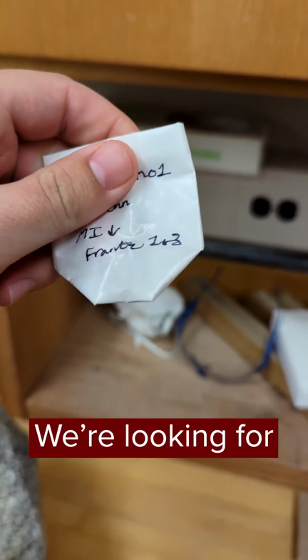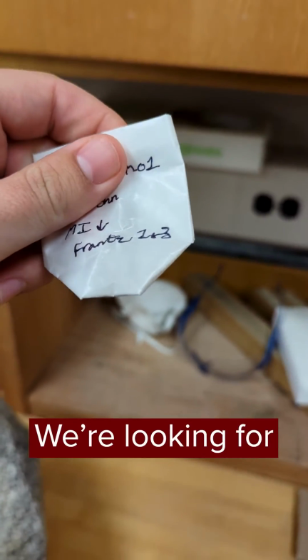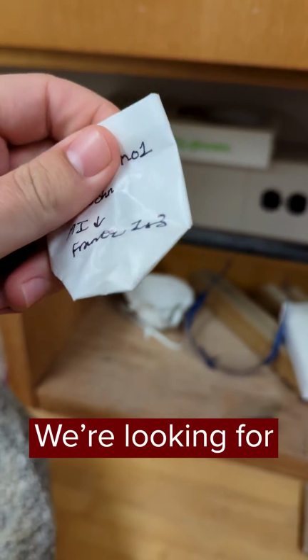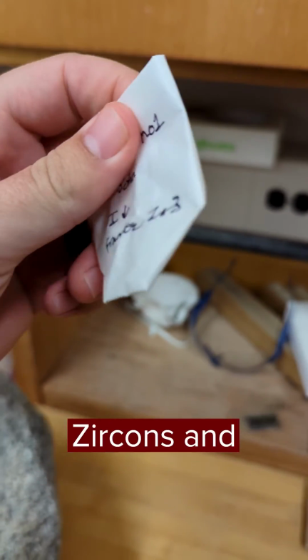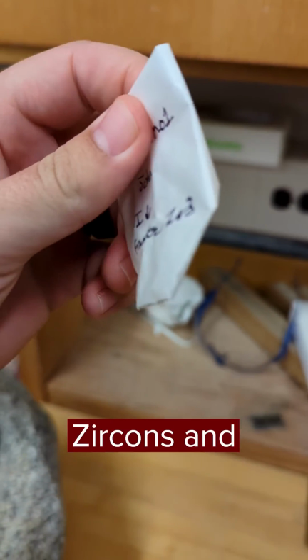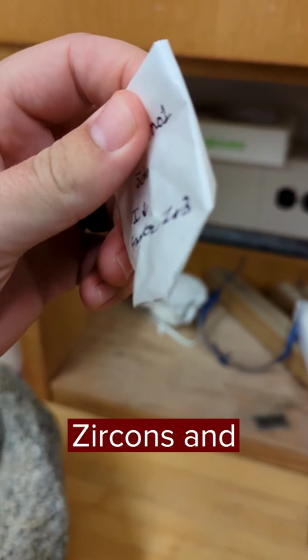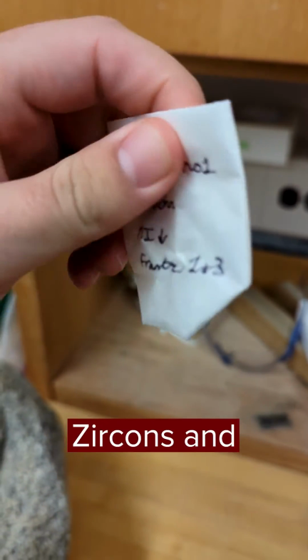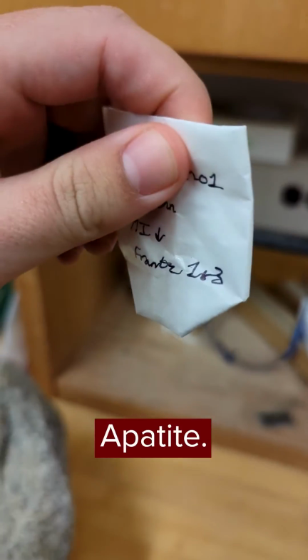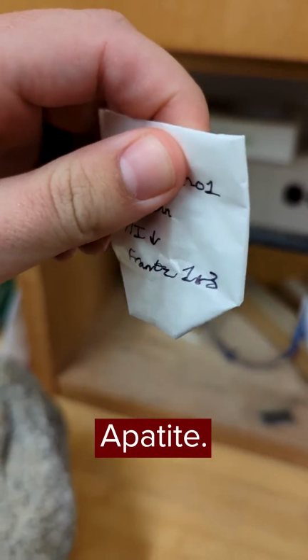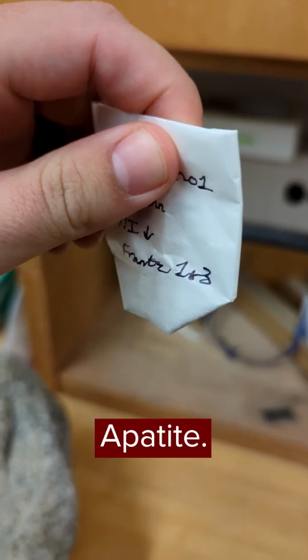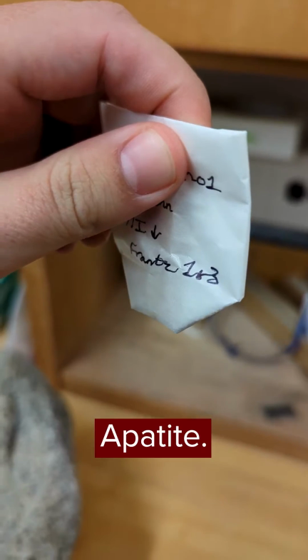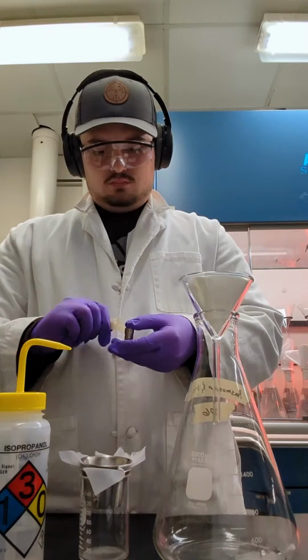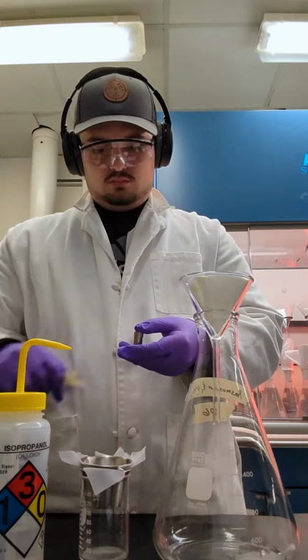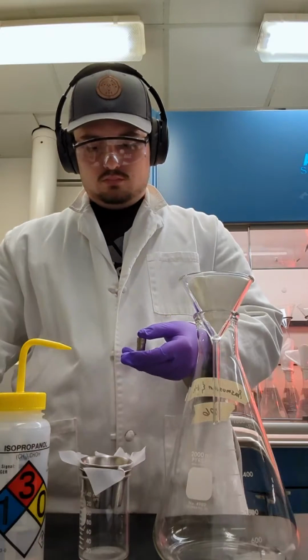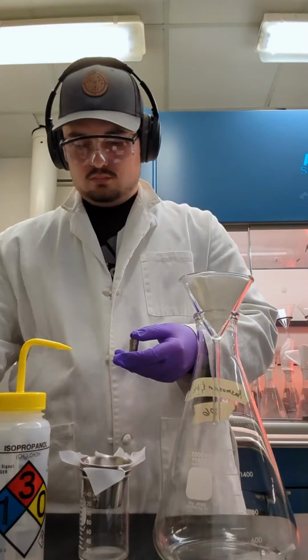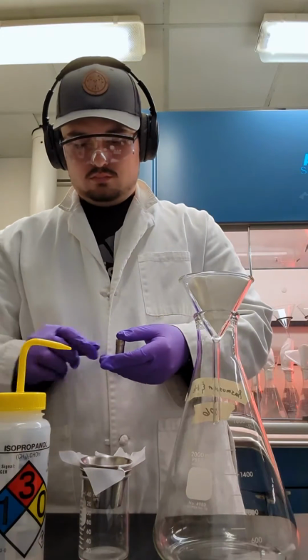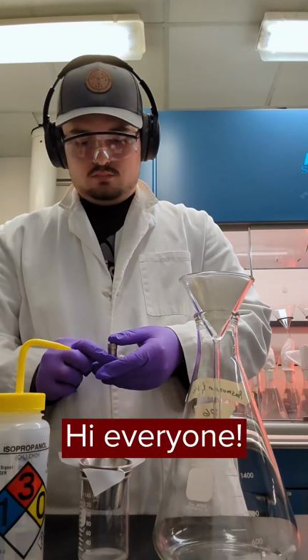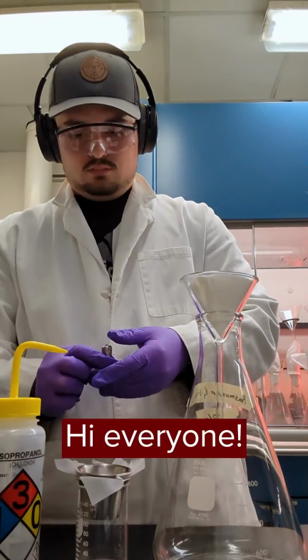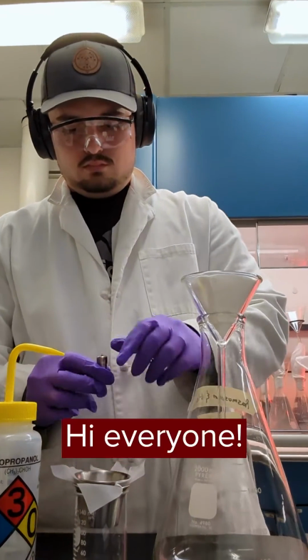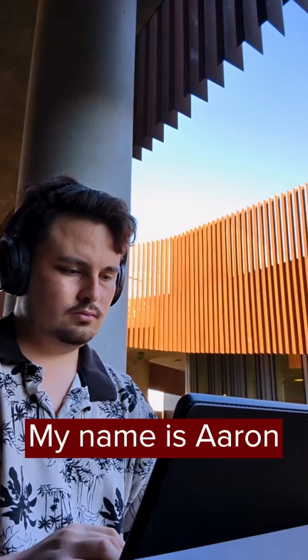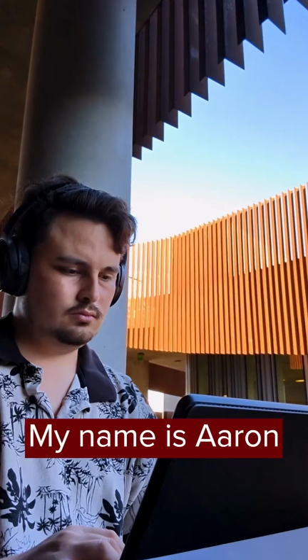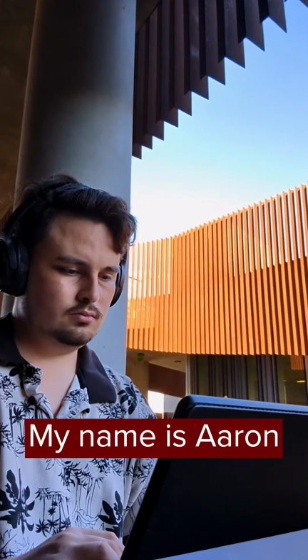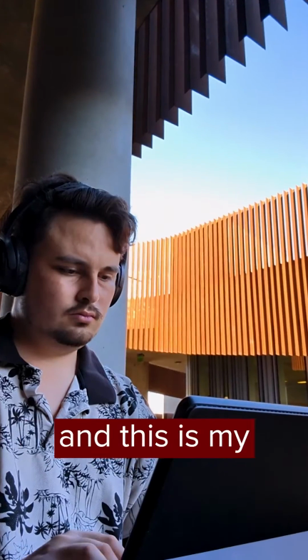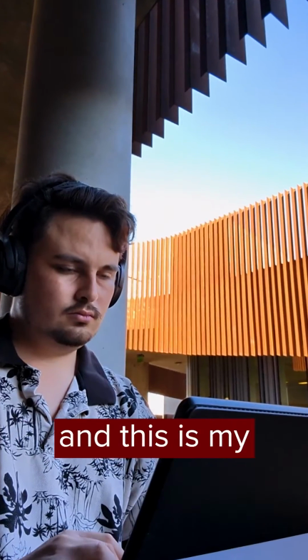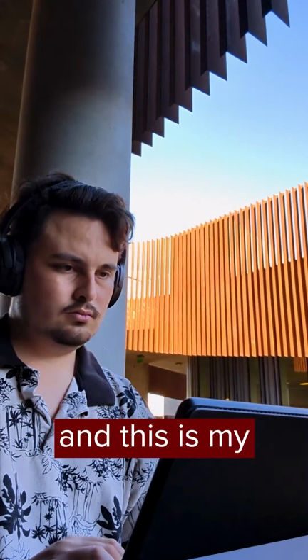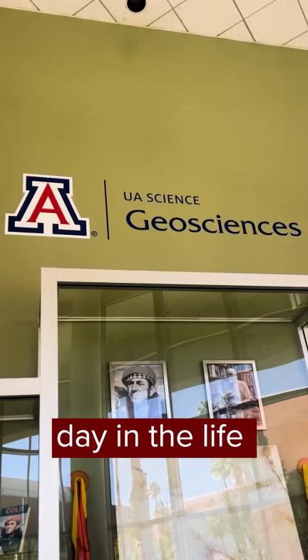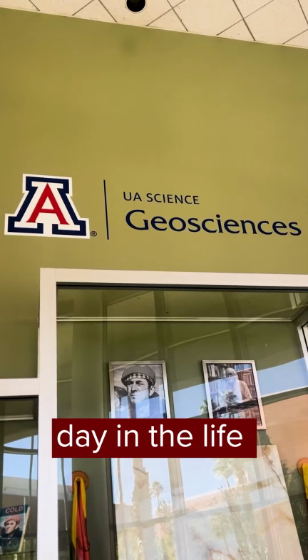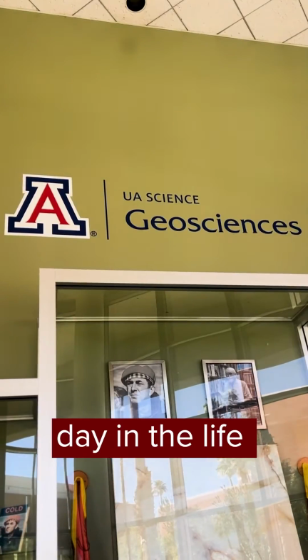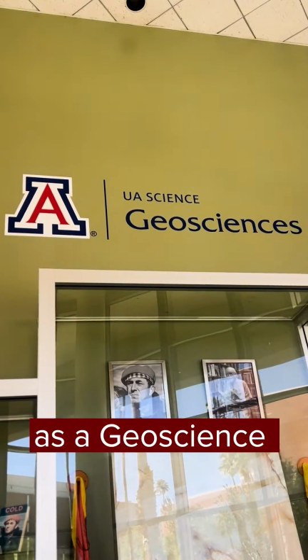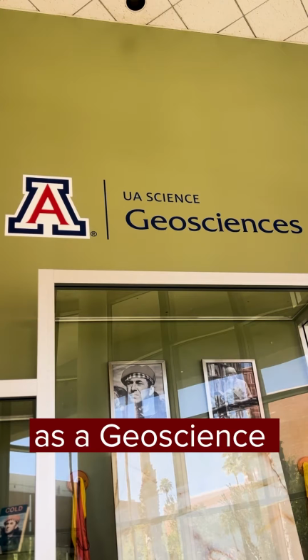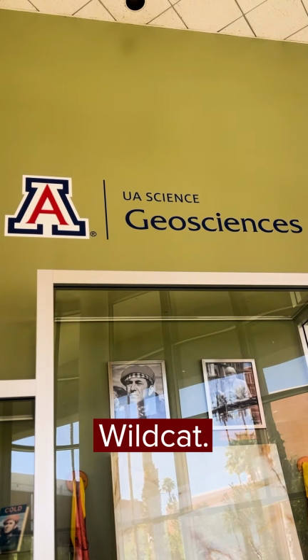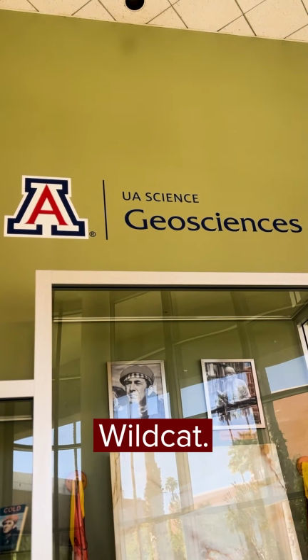We're looking for zircons and apatite. Hi everyone, my name is Aaron and this is my day in the life as a geoscience wildcat.